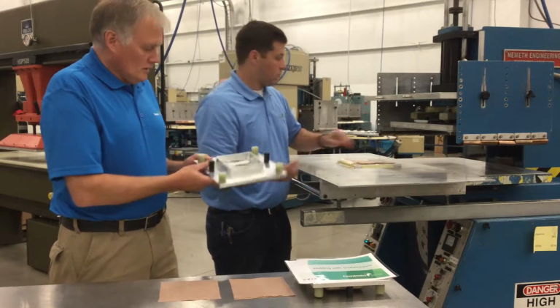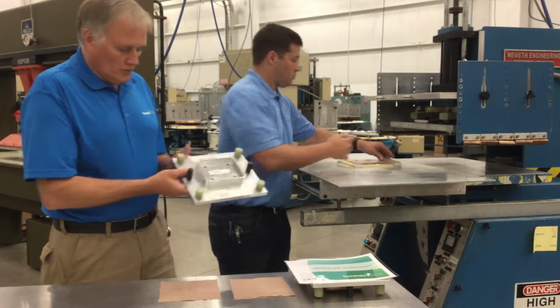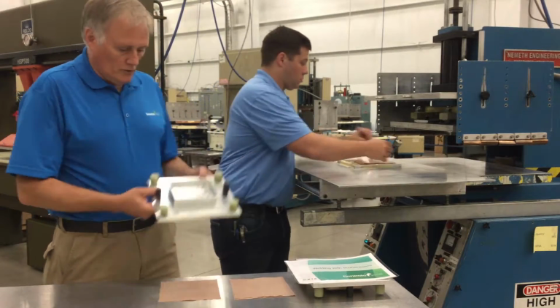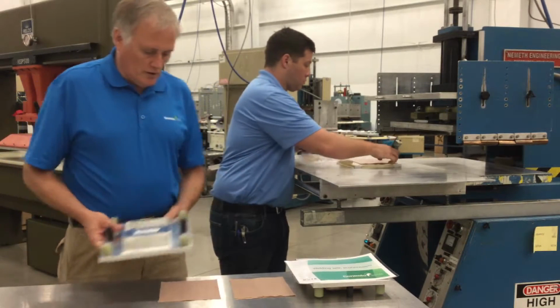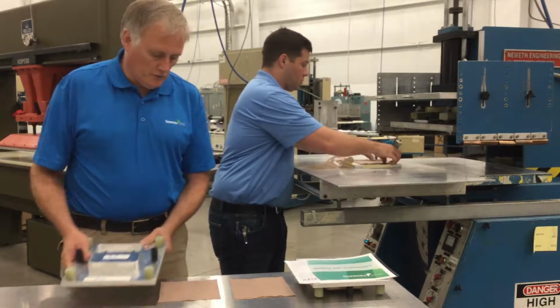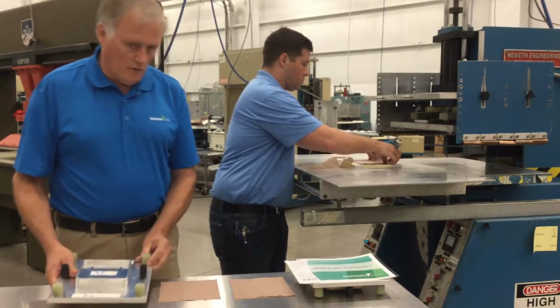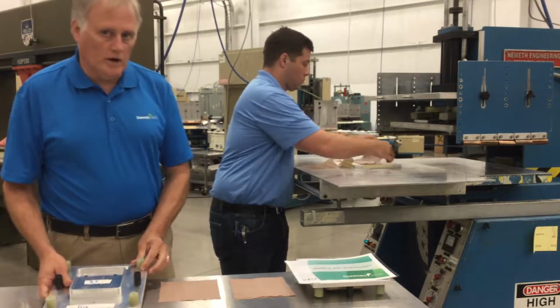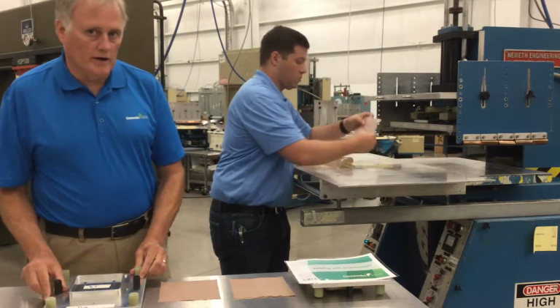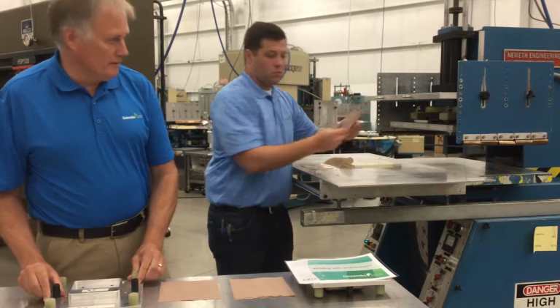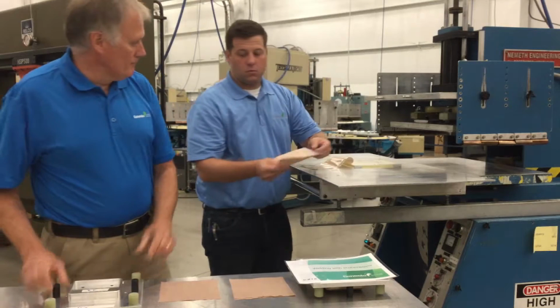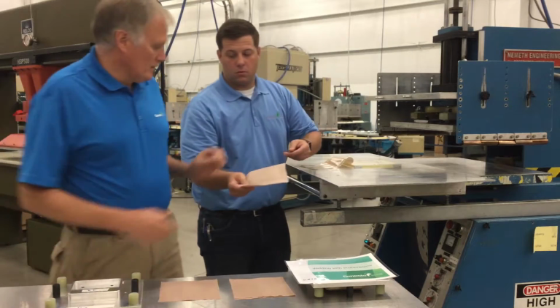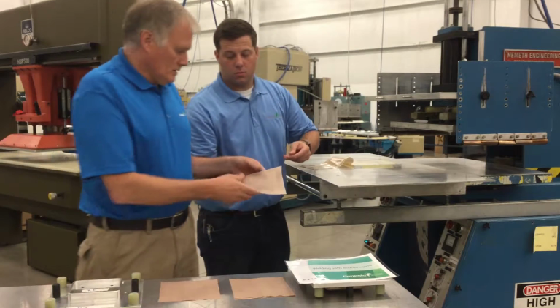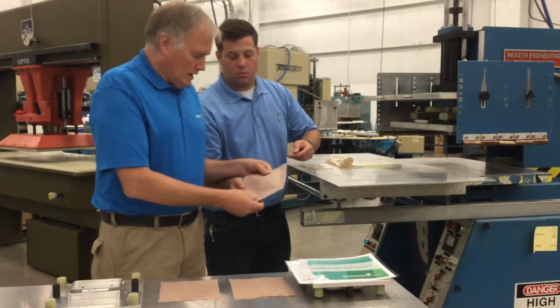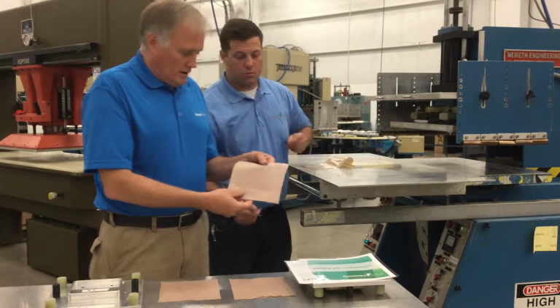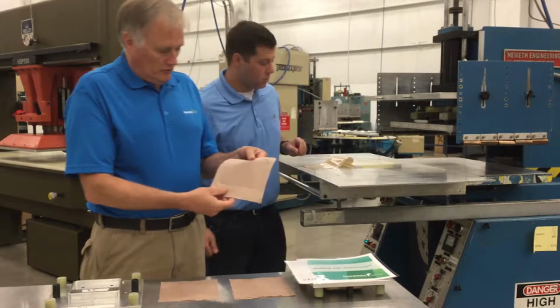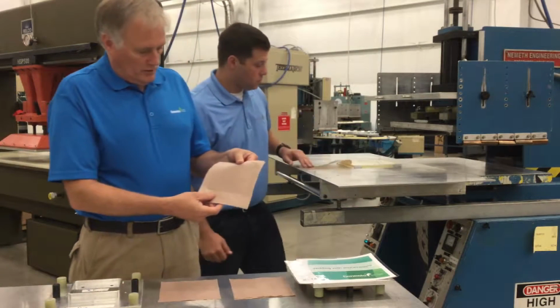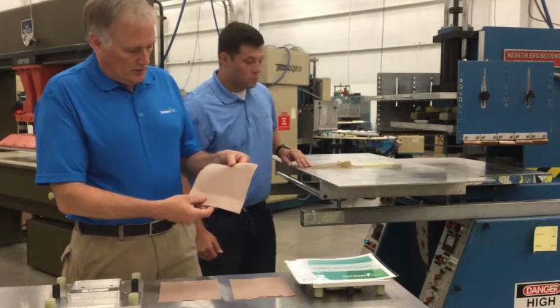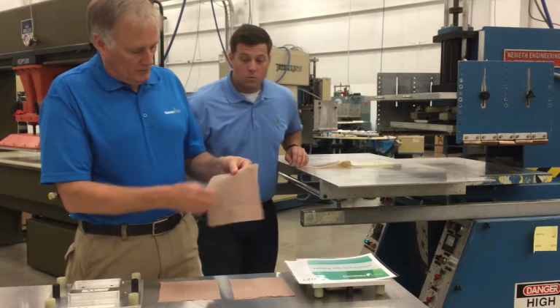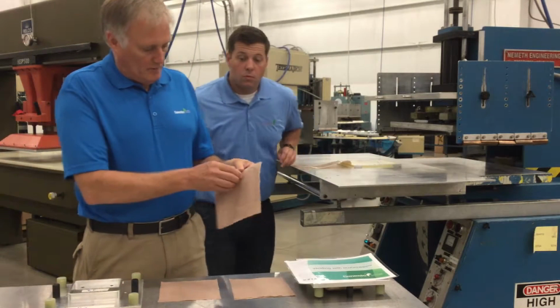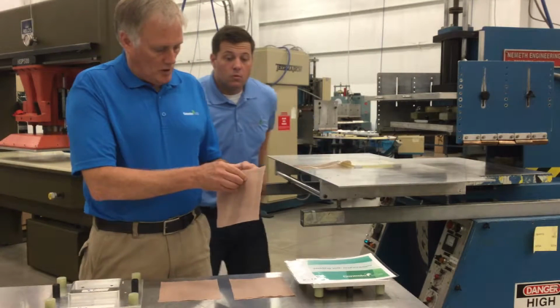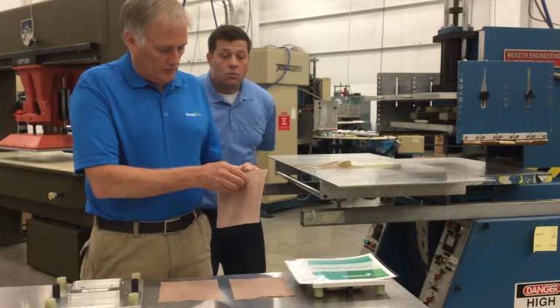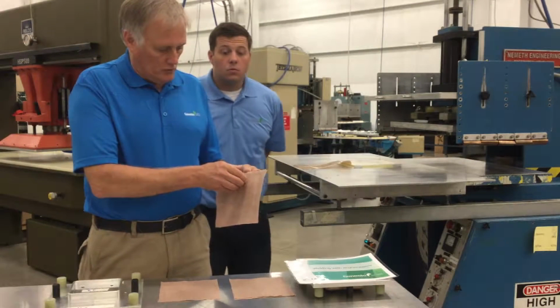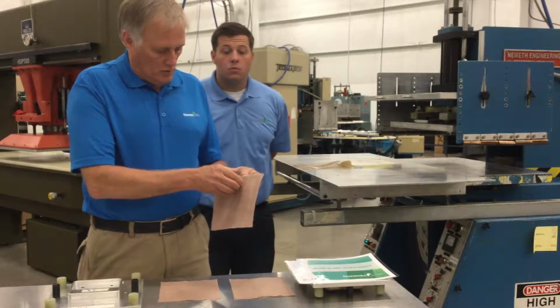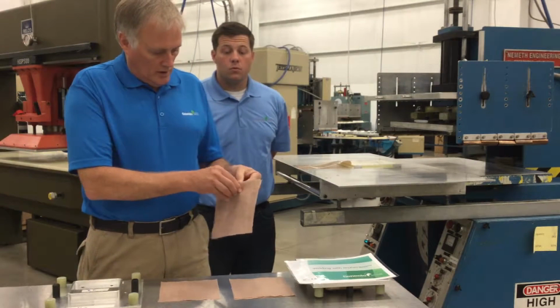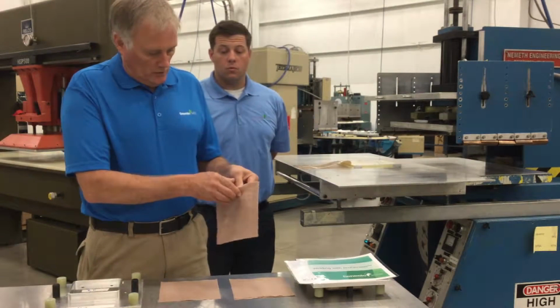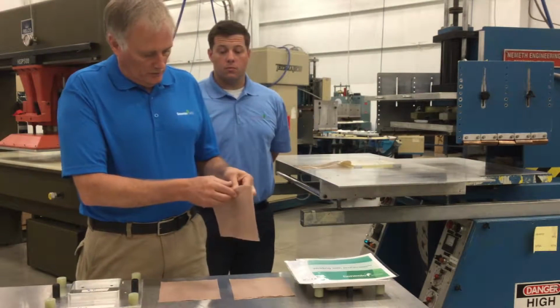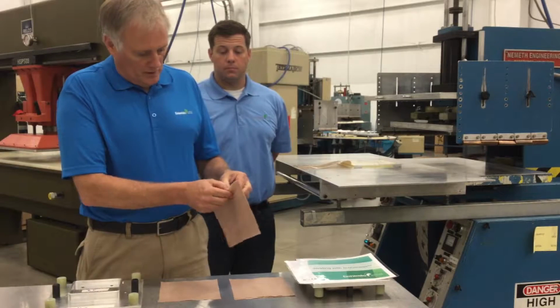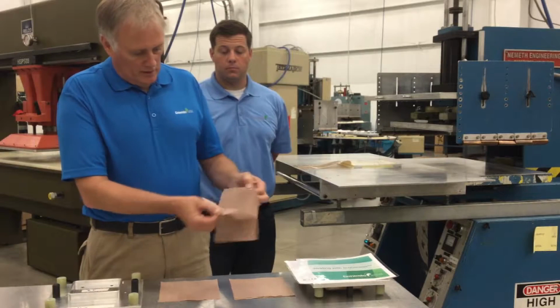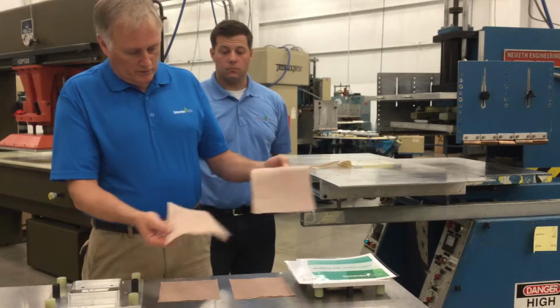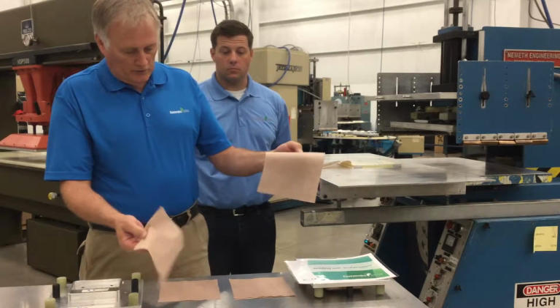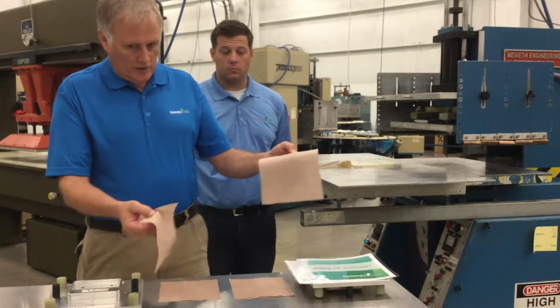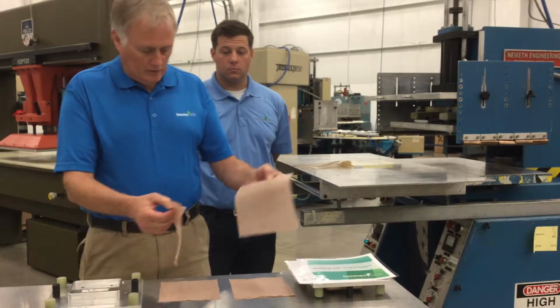This is our traditional RF welding die. And here is the sample off of the tool, and you can see that it doesn't seal together.